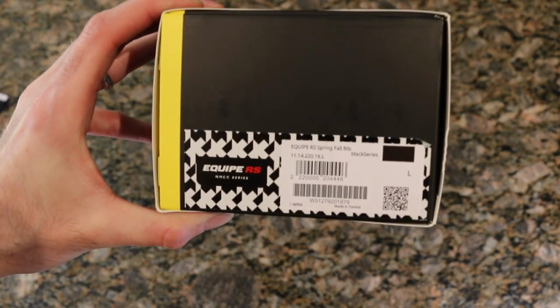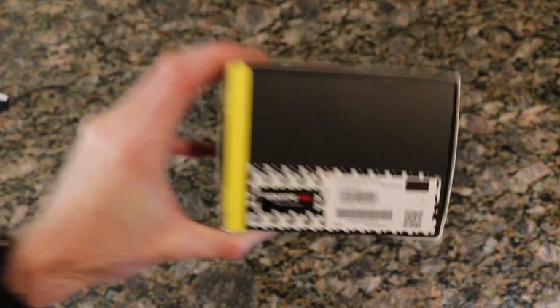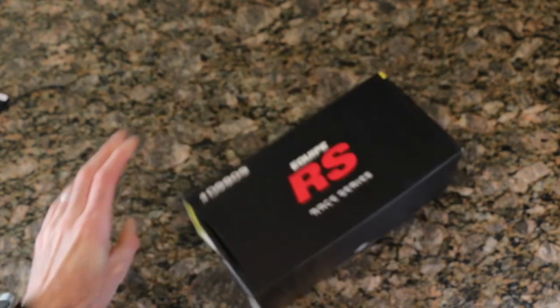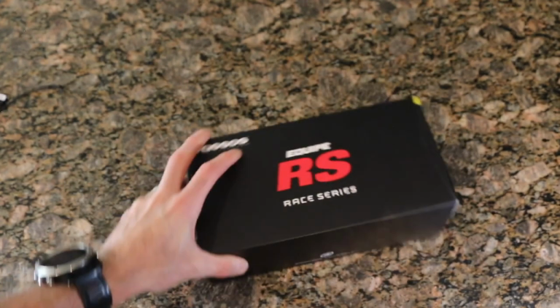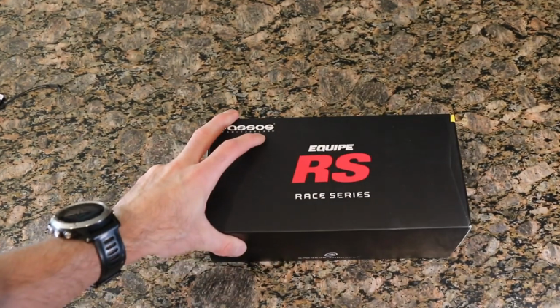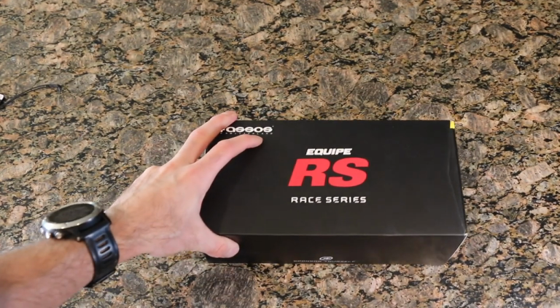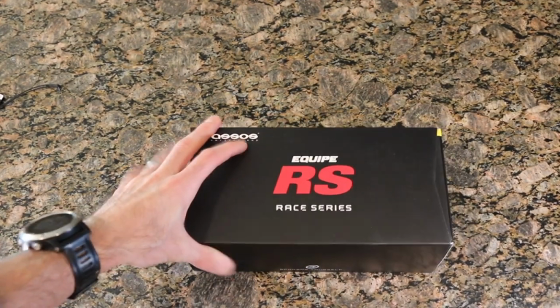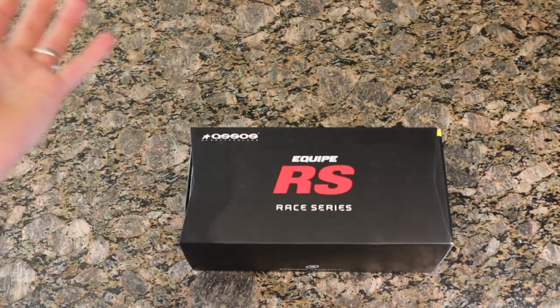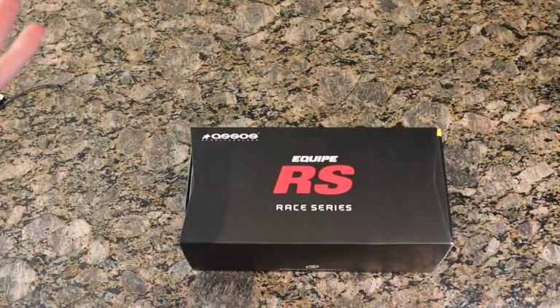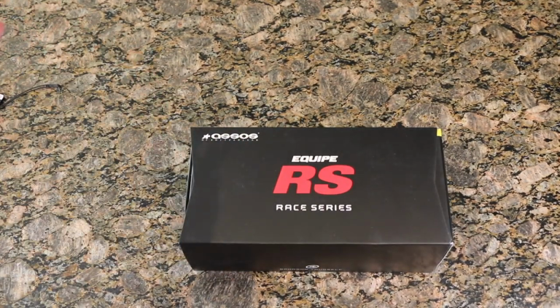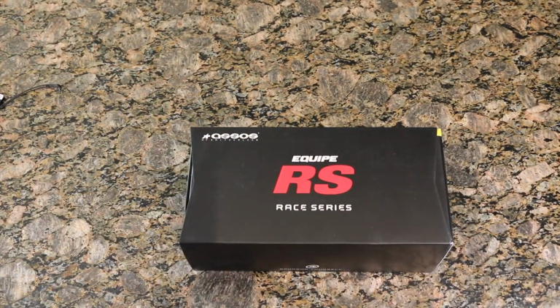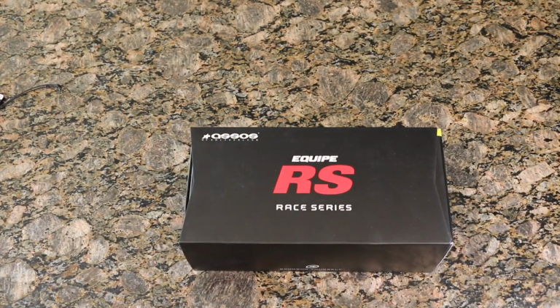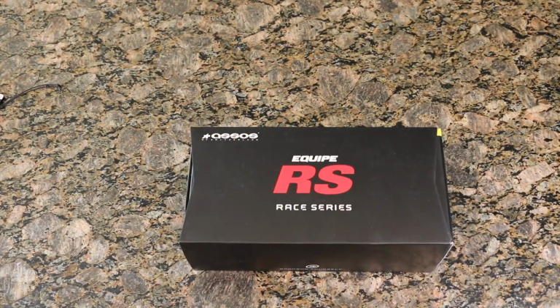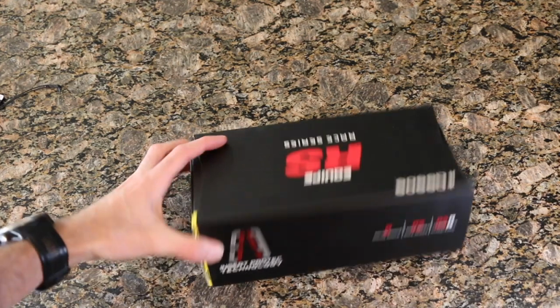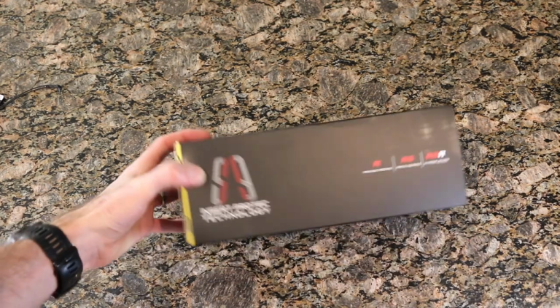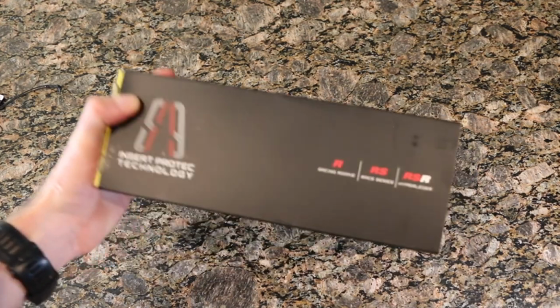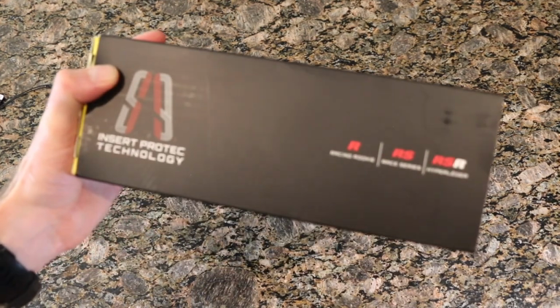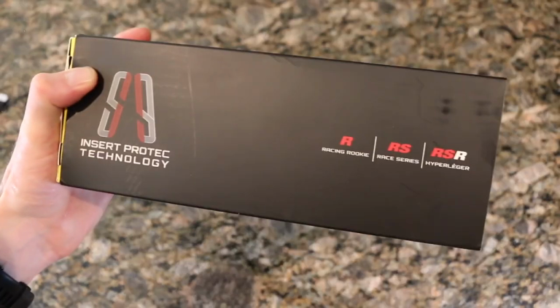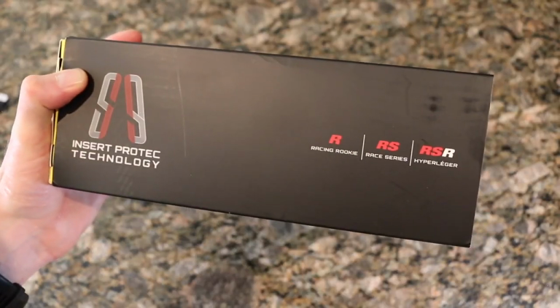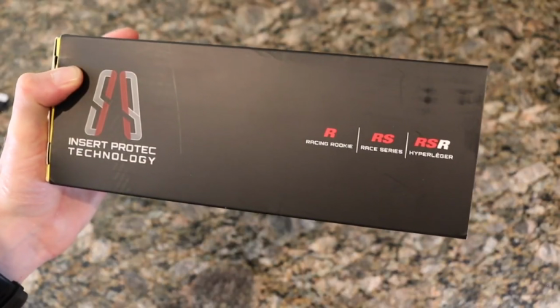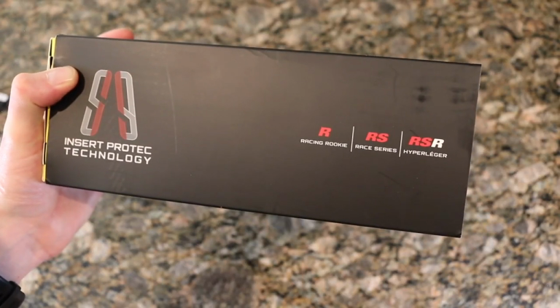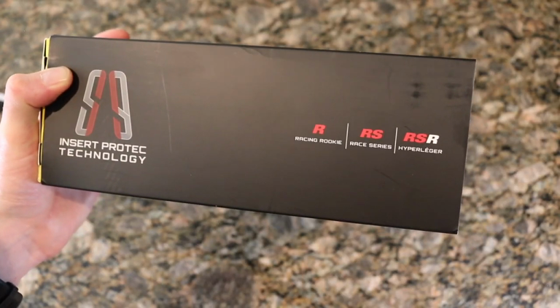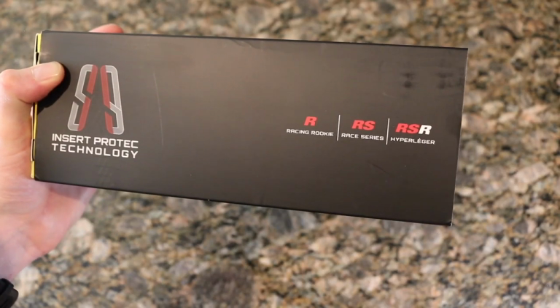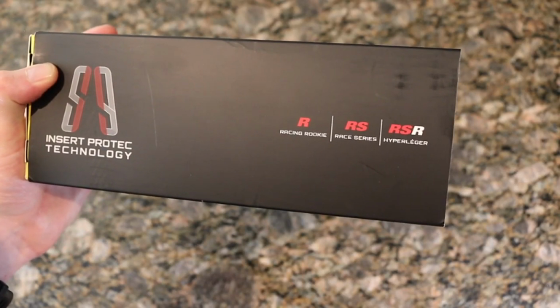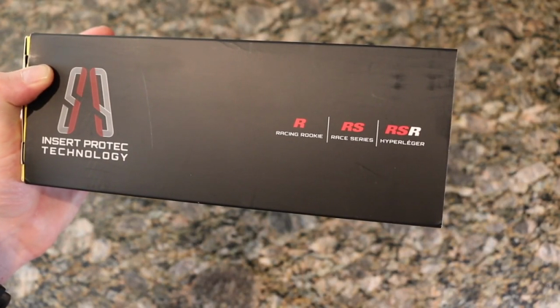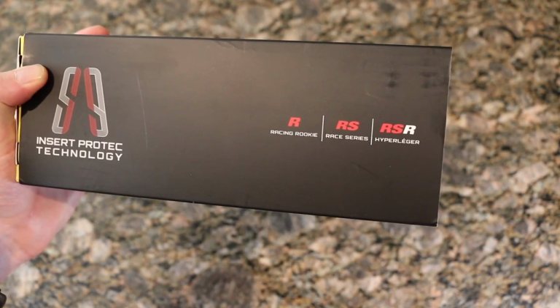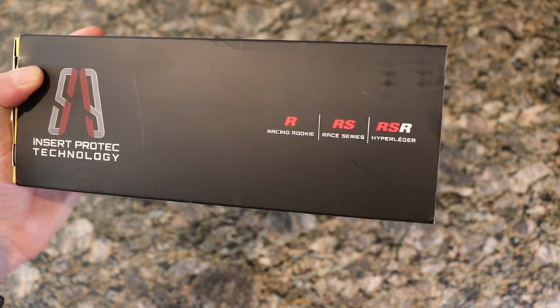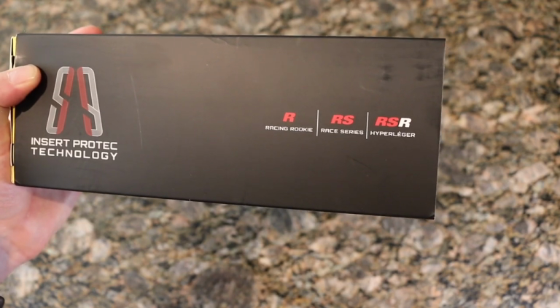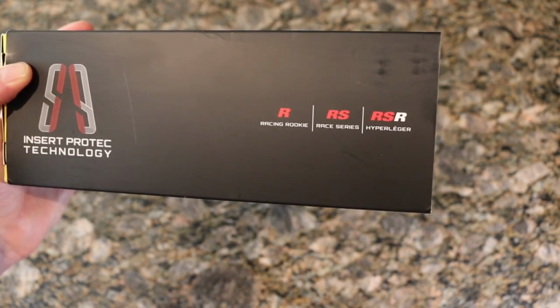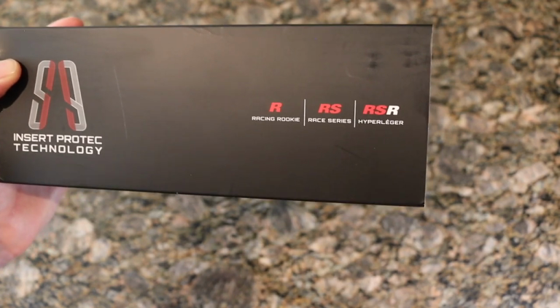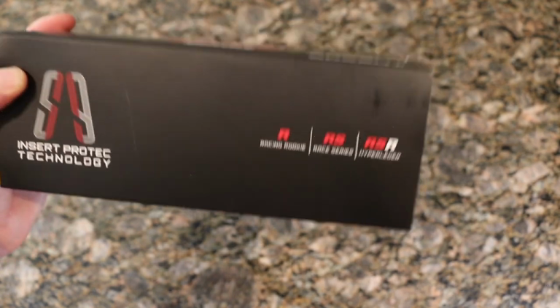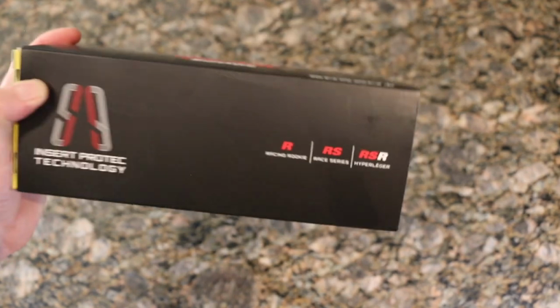This is their thermal — I guess you'd call it their long length bib. As a comparison we can kind of see what the different series in the Equip line mean — R, RS — I have no clue what the difference is, look it up online.